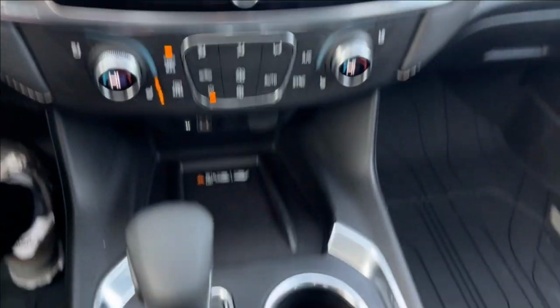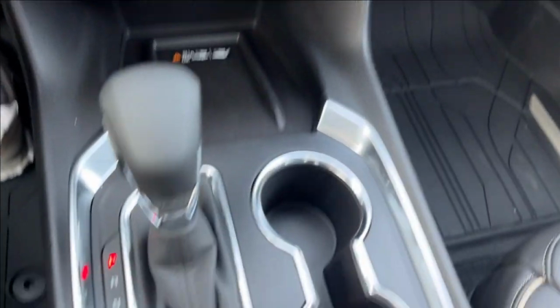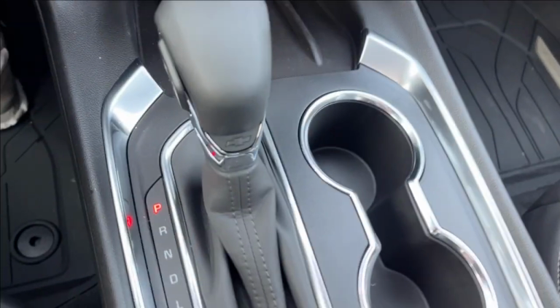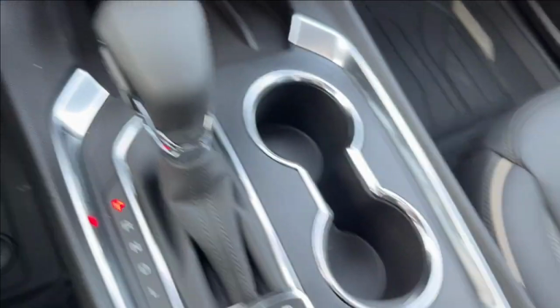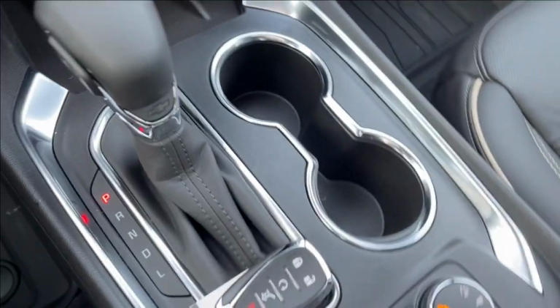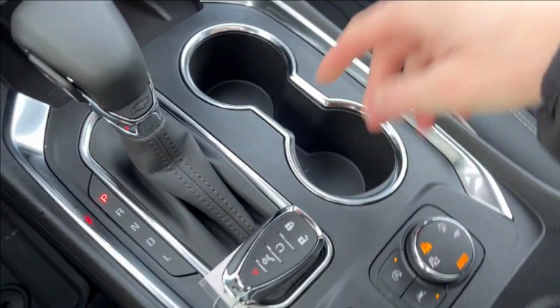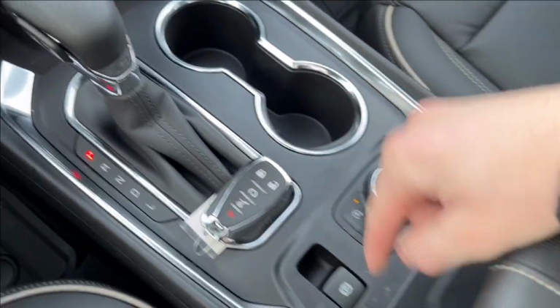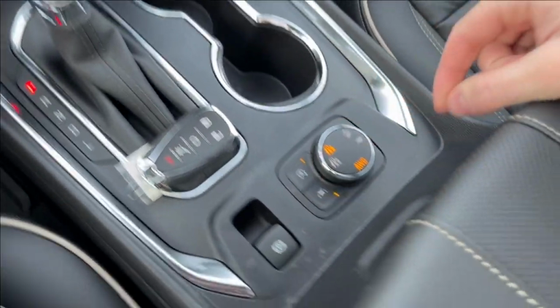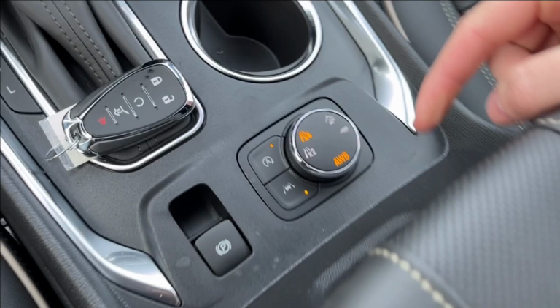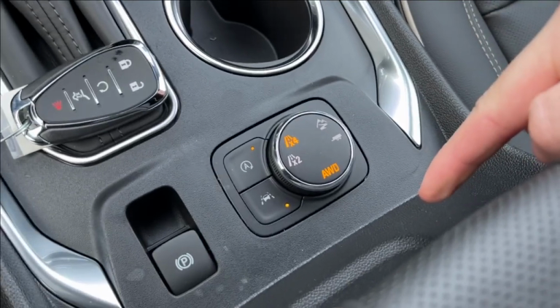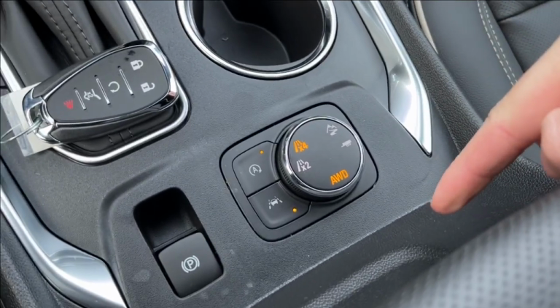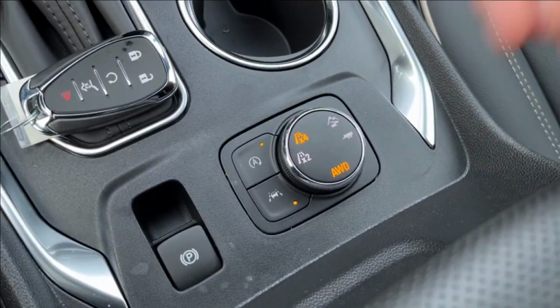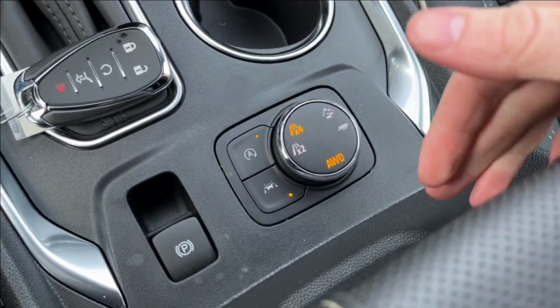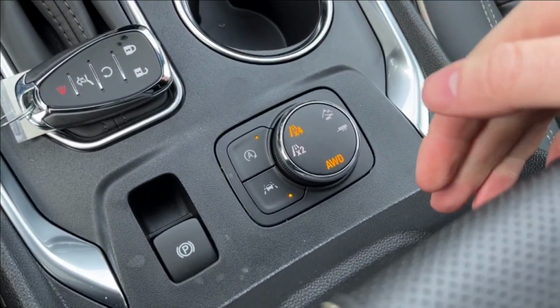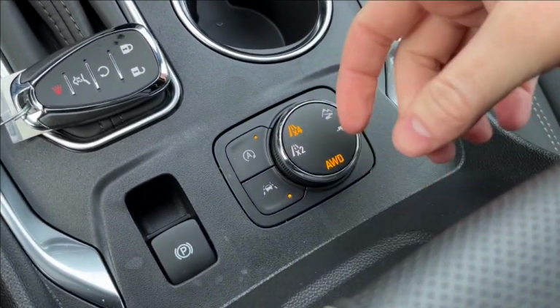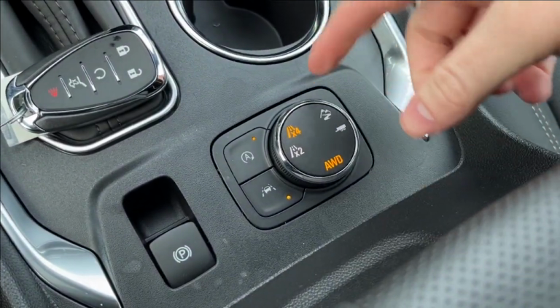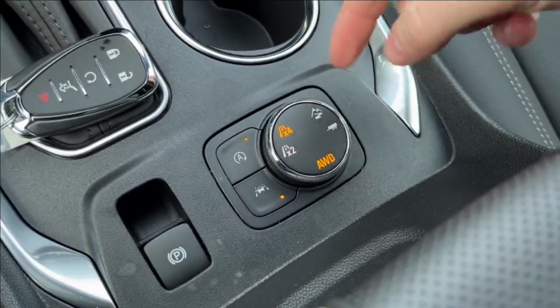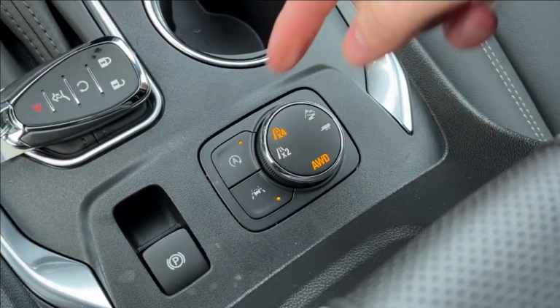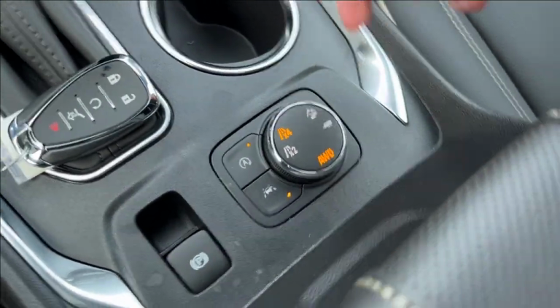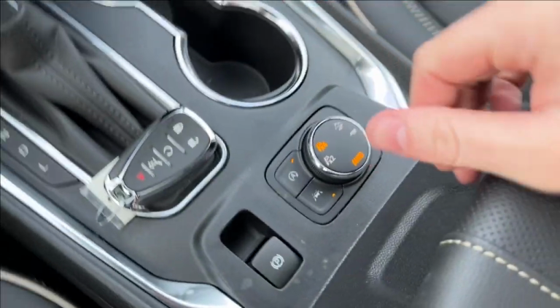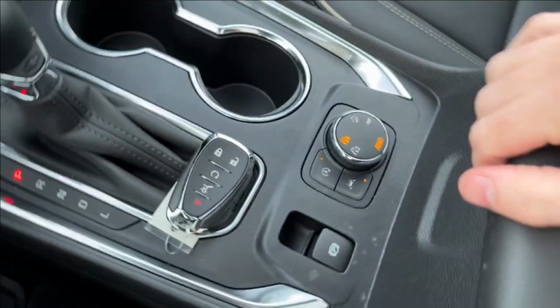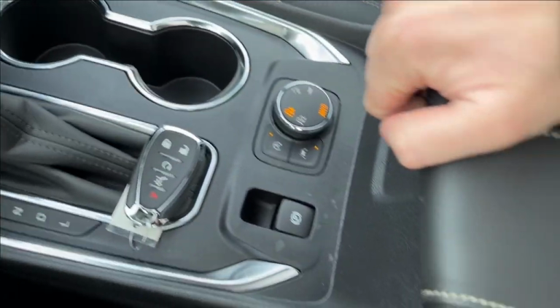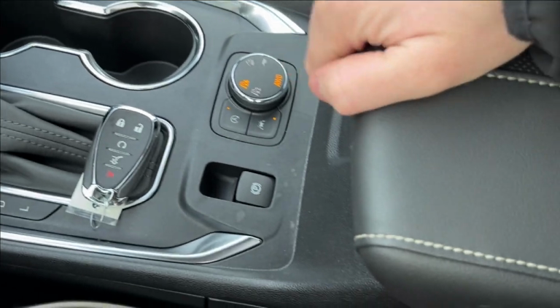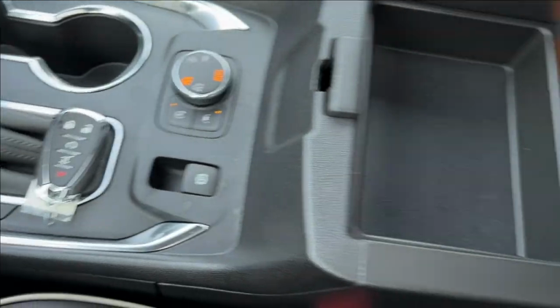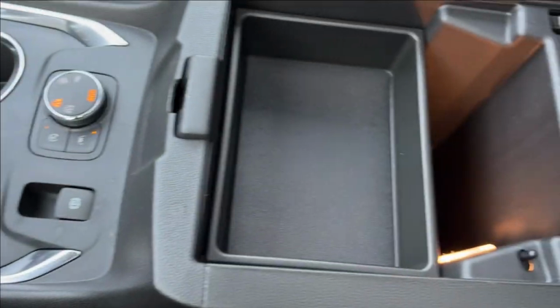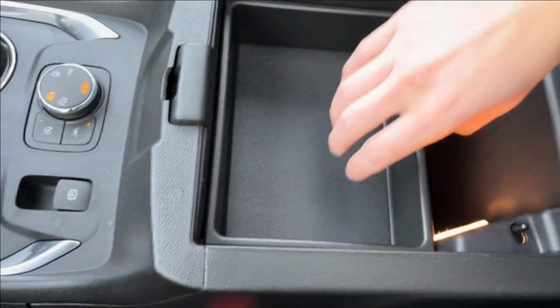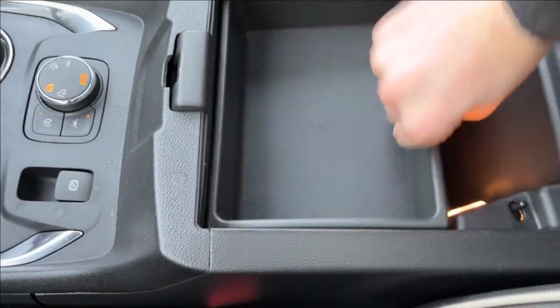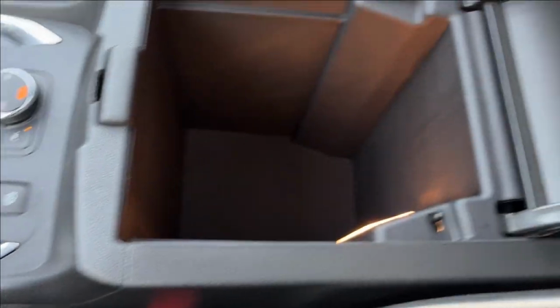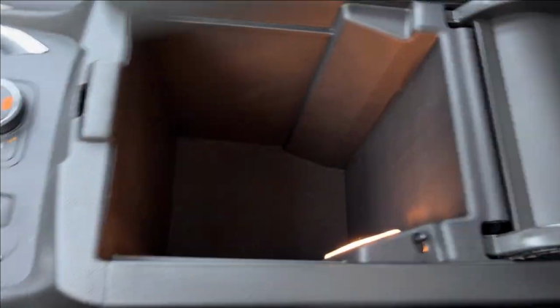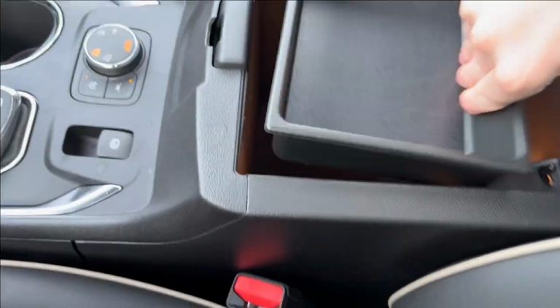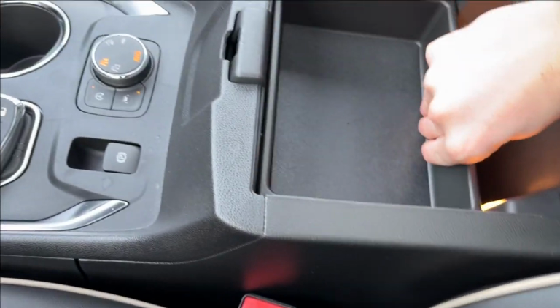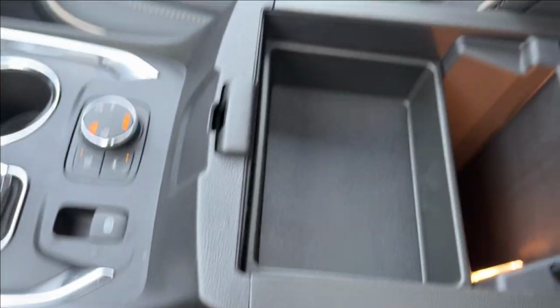You're going to have this new shifter, cup holders, and parking brake. You're going to have your drive mode selector, as well as your lane keep assist. It's just going to have snow, tow, and two- and four-wheel drive. It's going to have extra storage inside the center console as well.